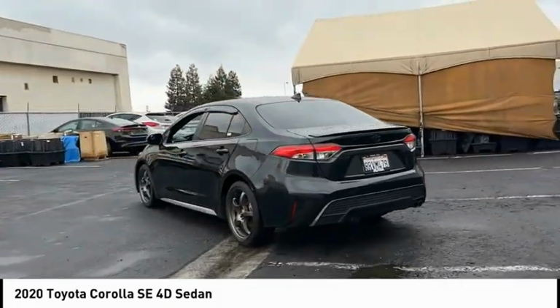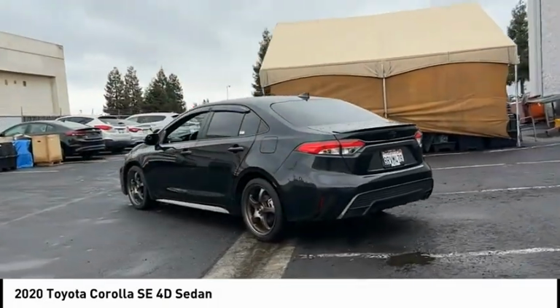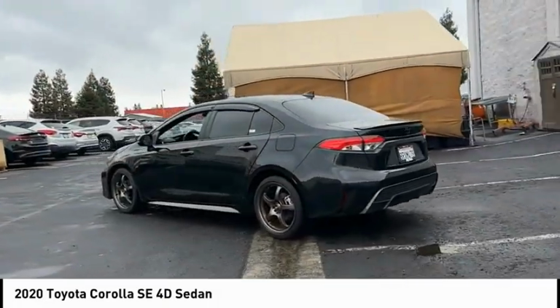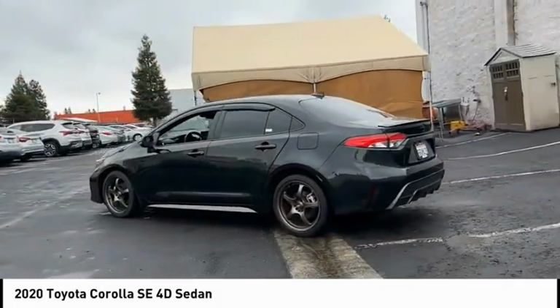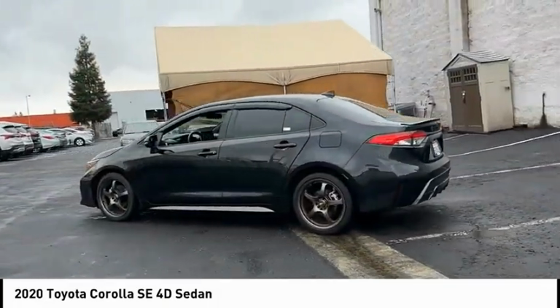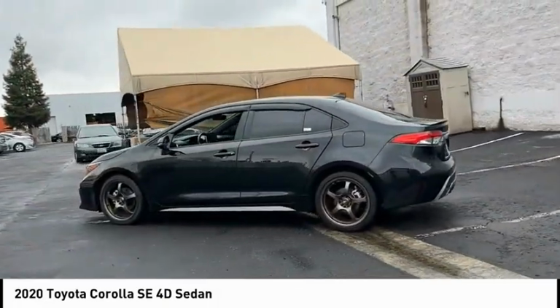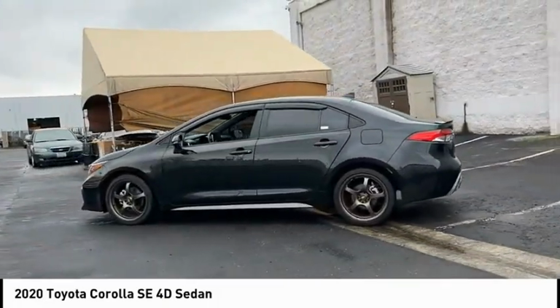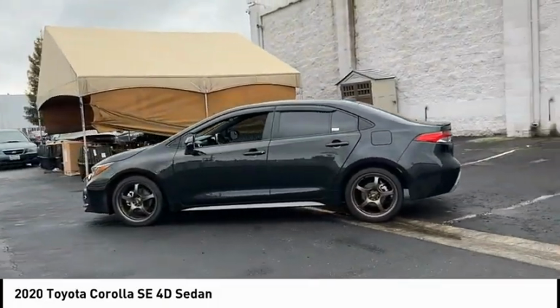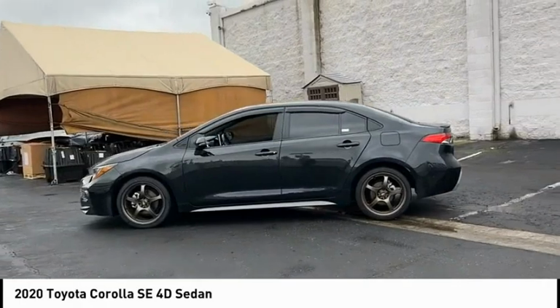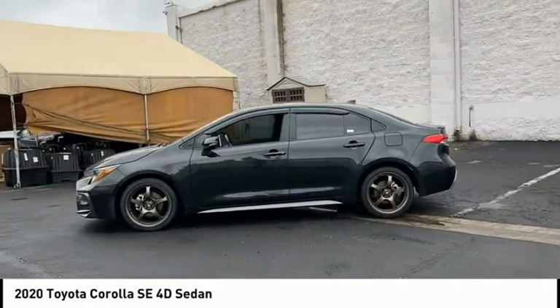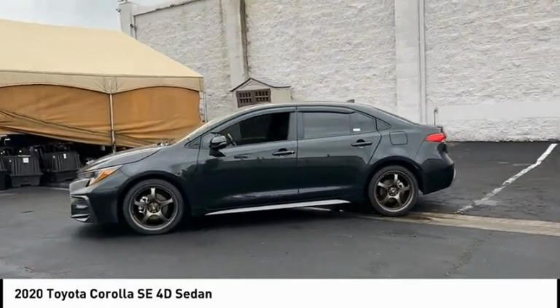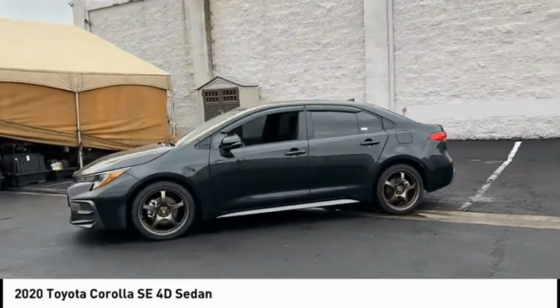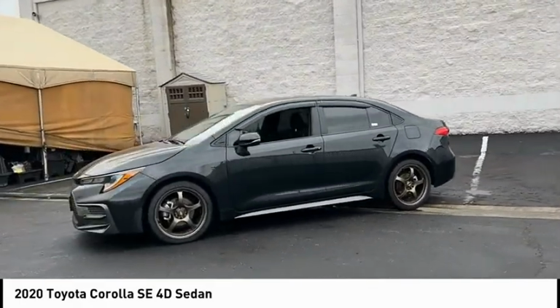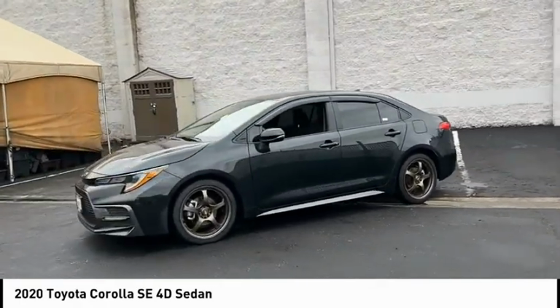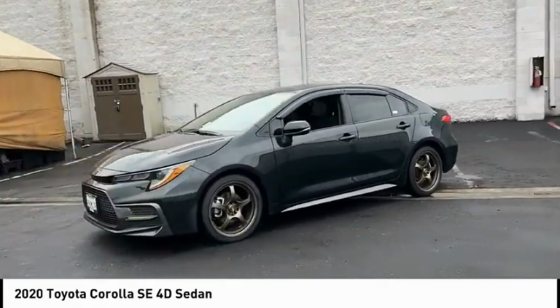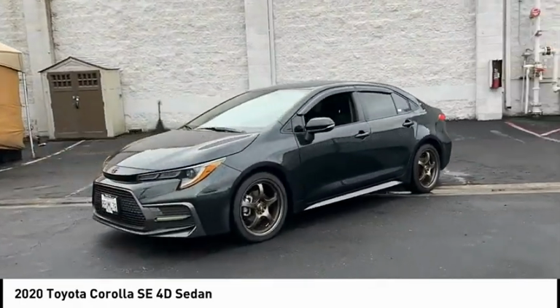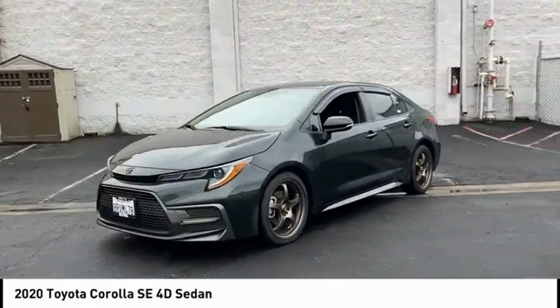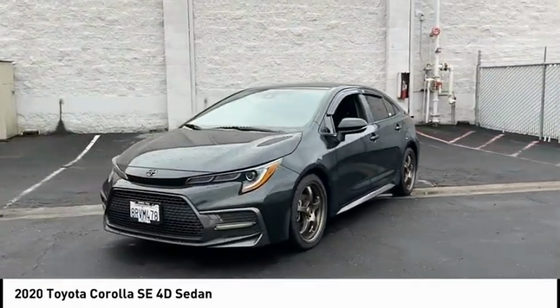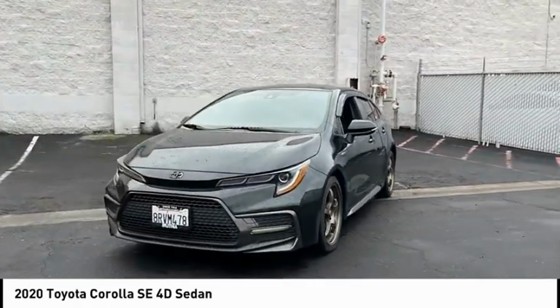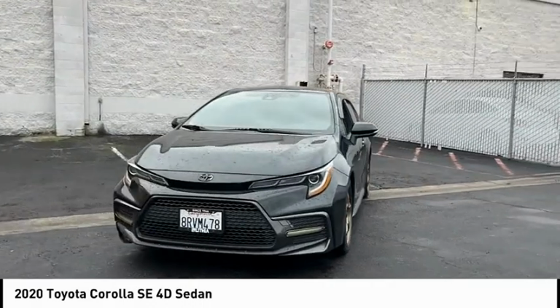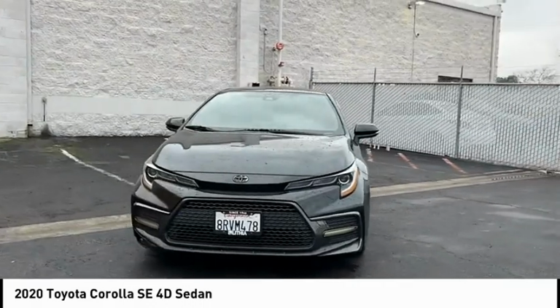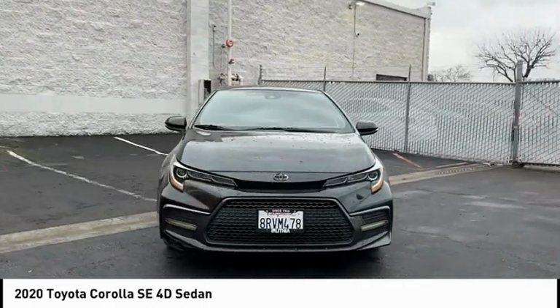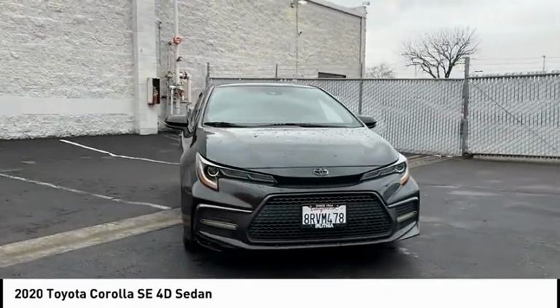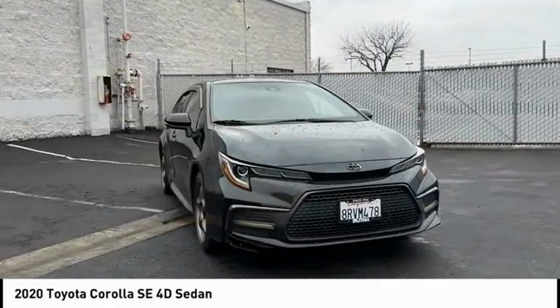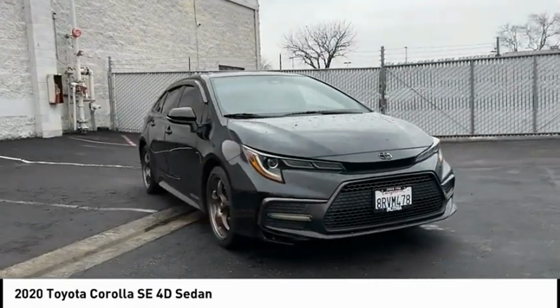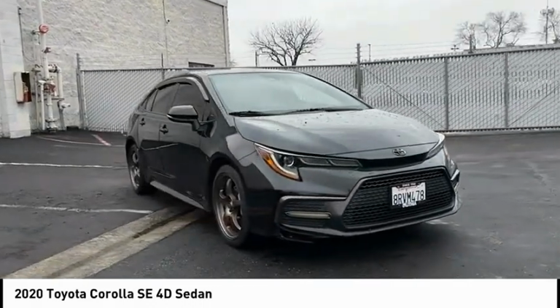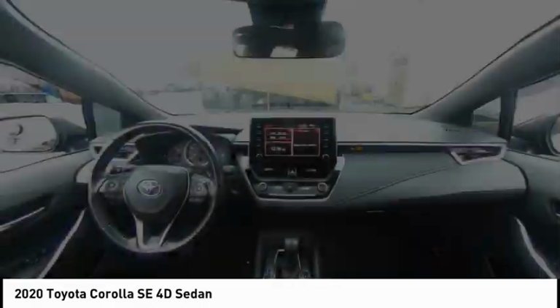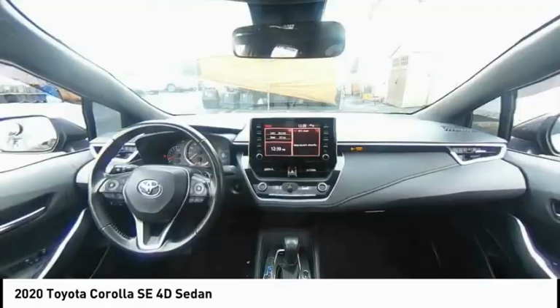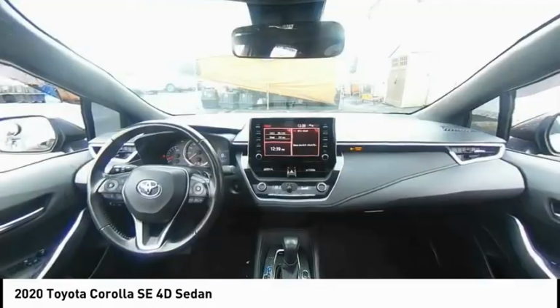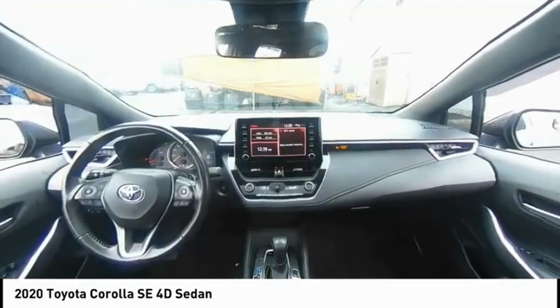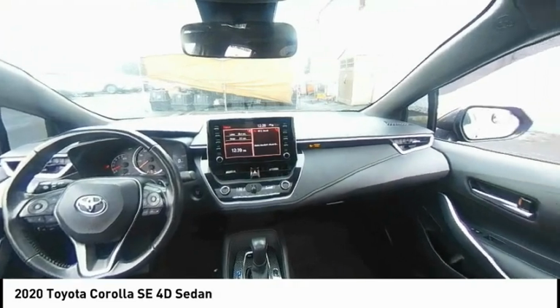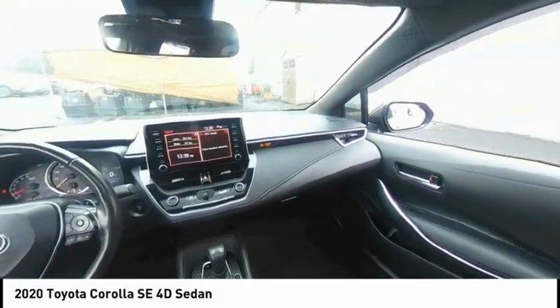Here are some of this vehicle's great options: electronic stability control, alloy wheels, rear spoiler, brake assist, traction control, remote keyless entry, speed control, four-wheel disc brakes, rear window defroster, and security system.